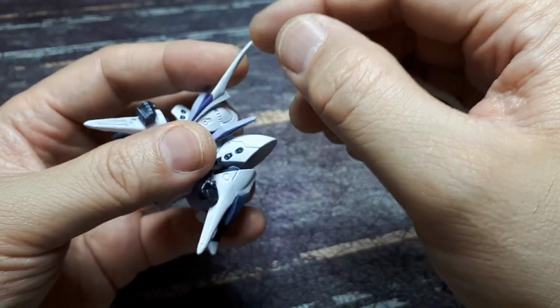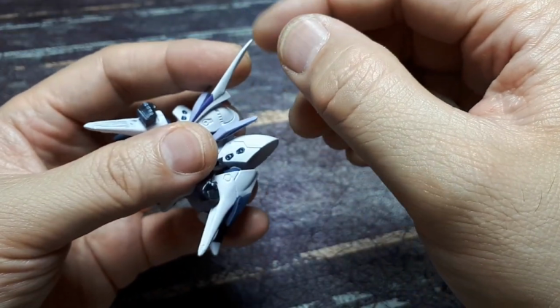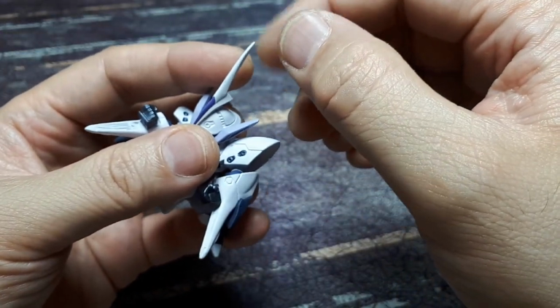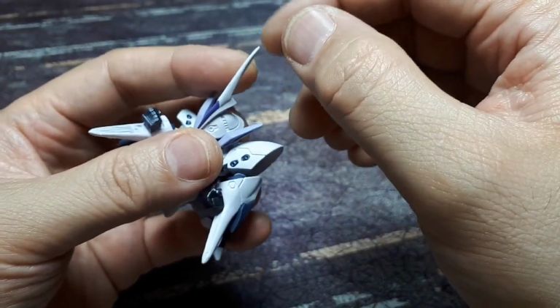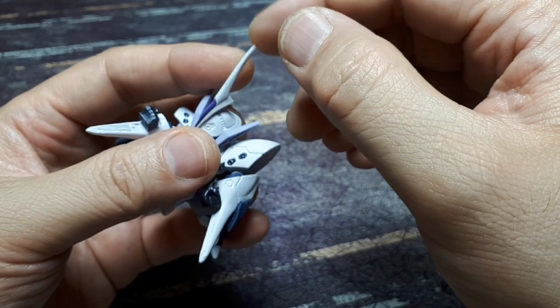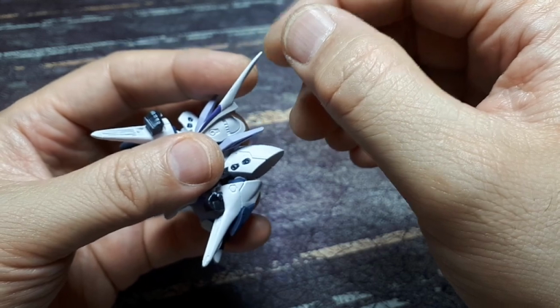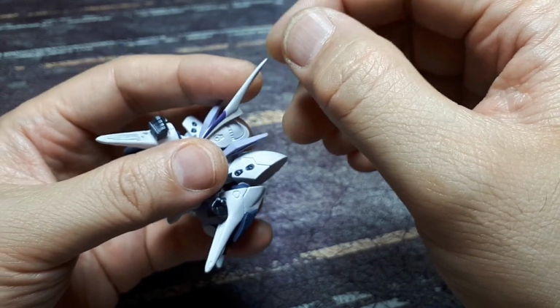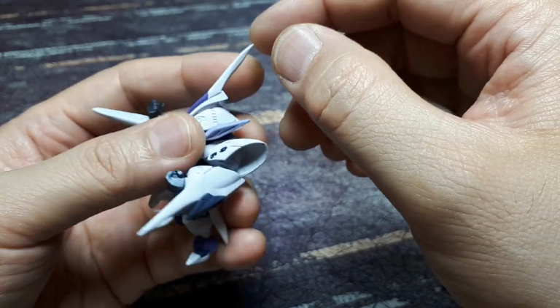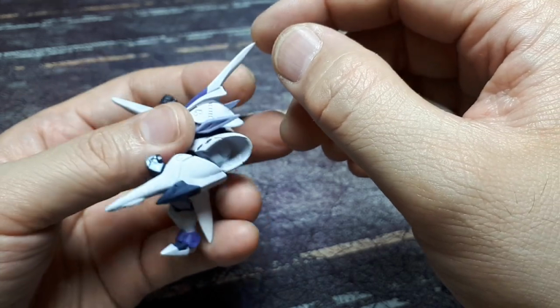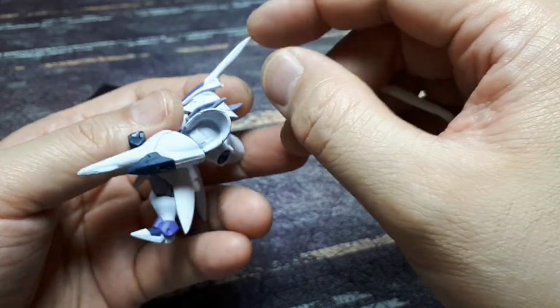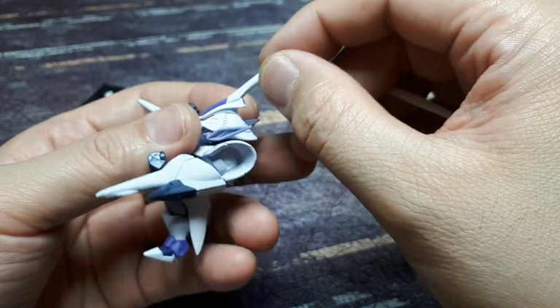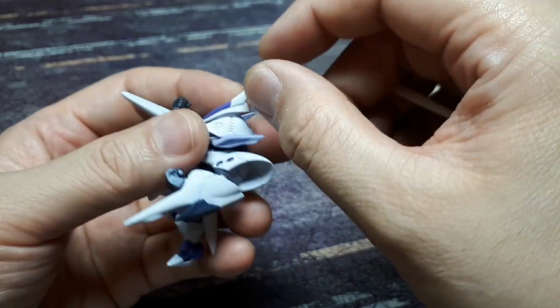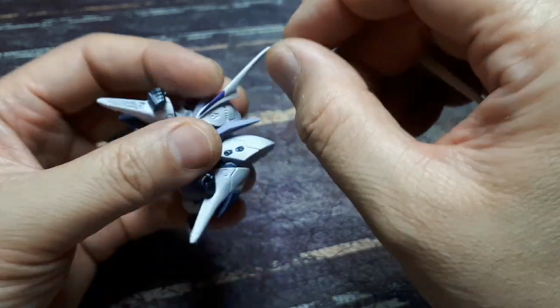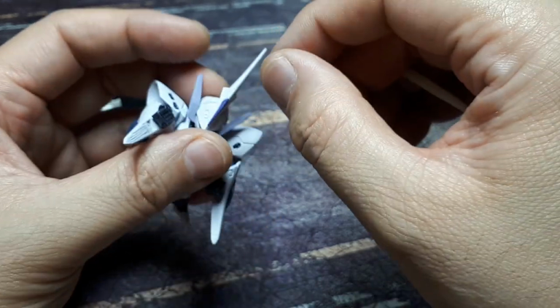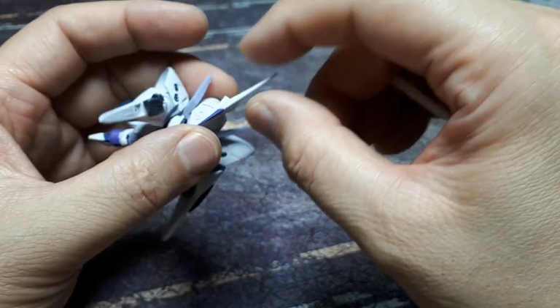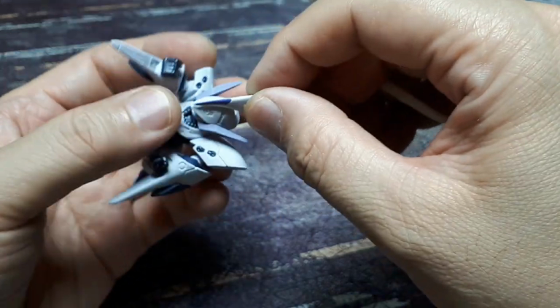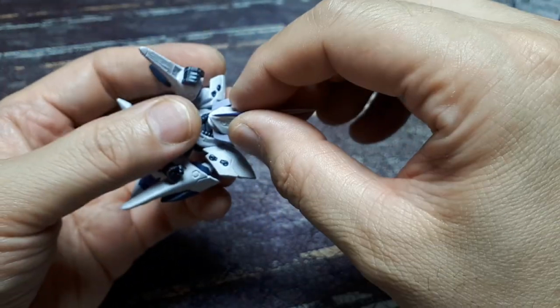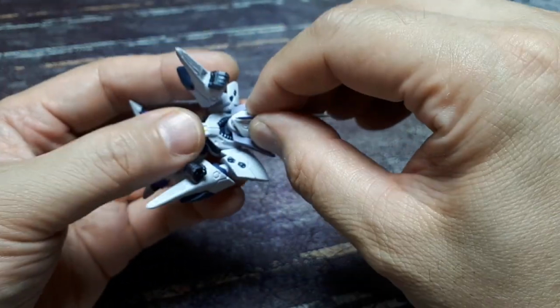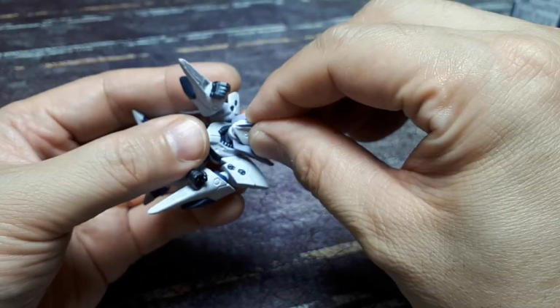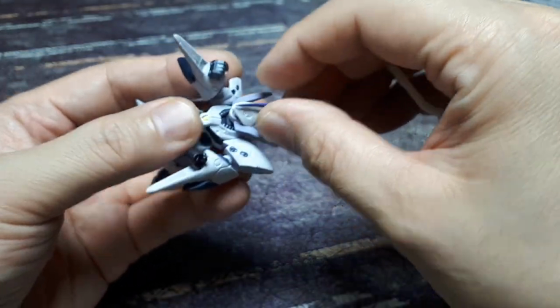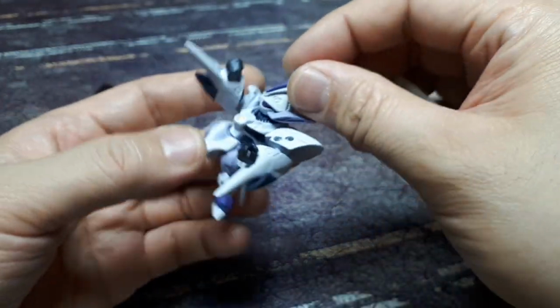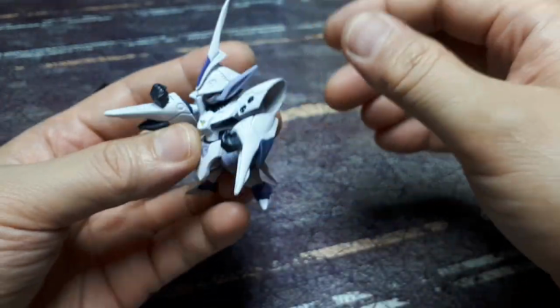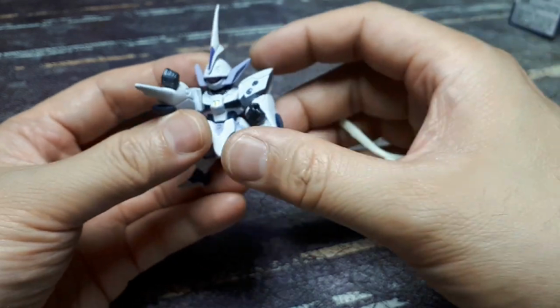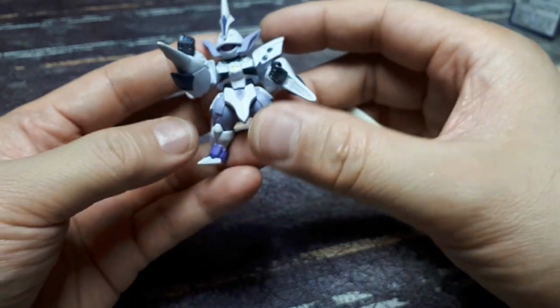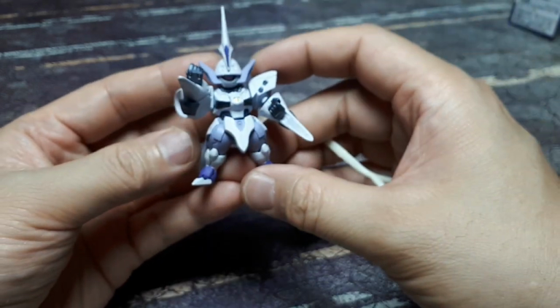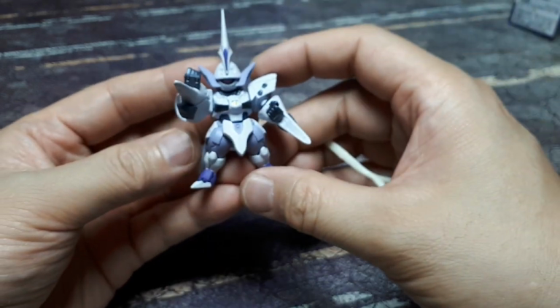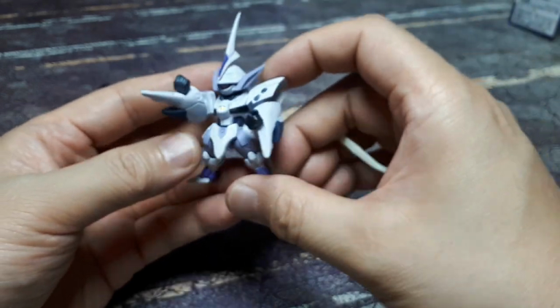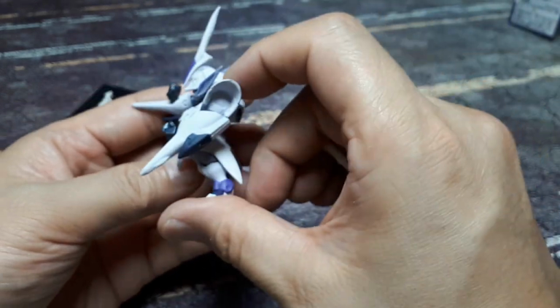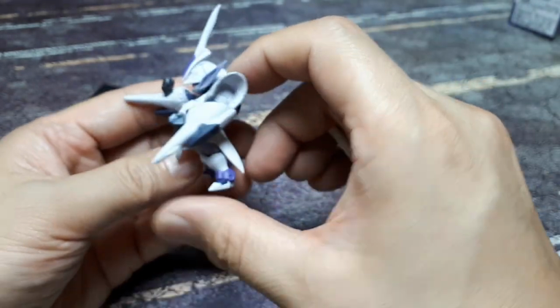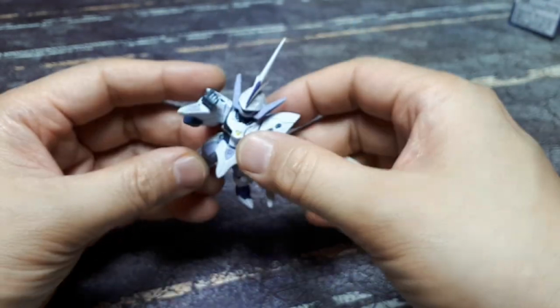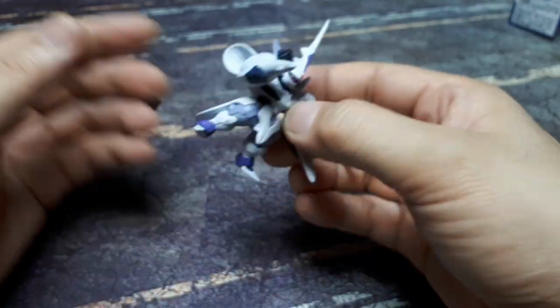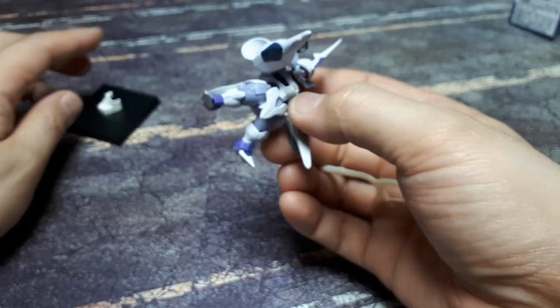Unfortunately, this top piece is brittle, so if it fell that would break off and it'd be really difficult to put back together. Really funky looking robot — I like it though.